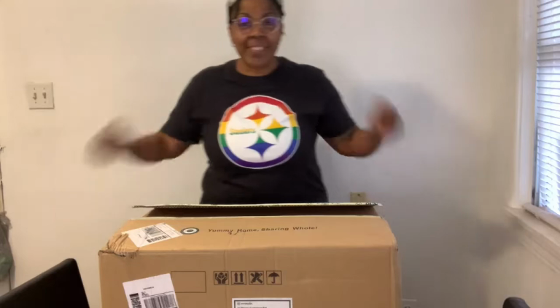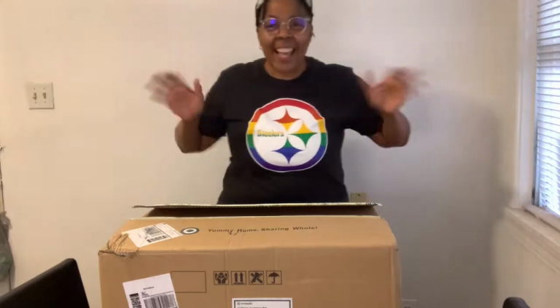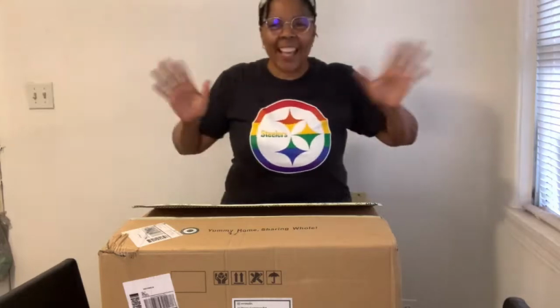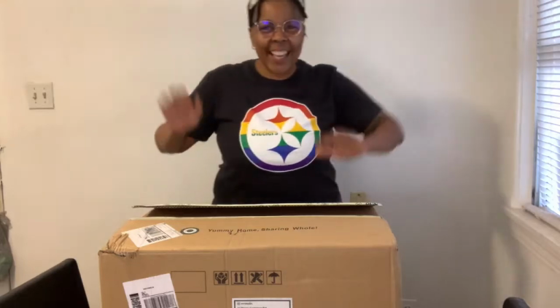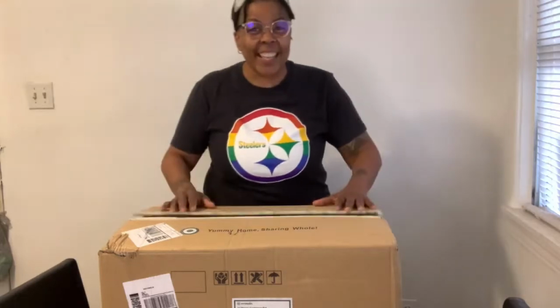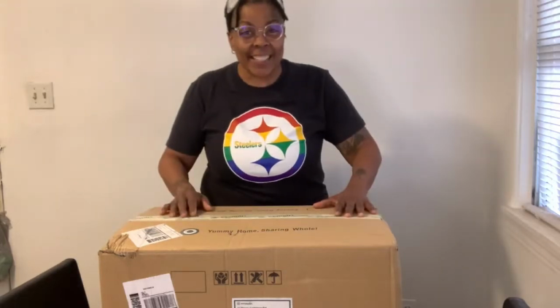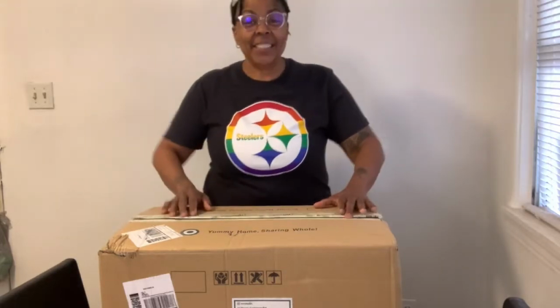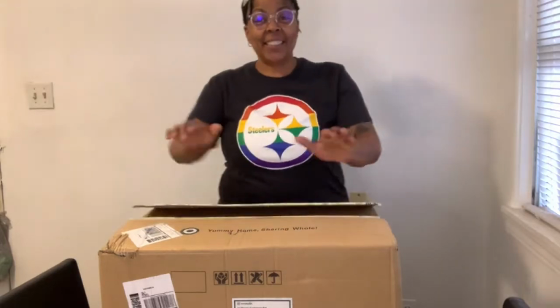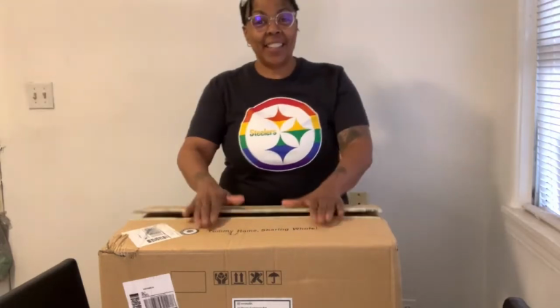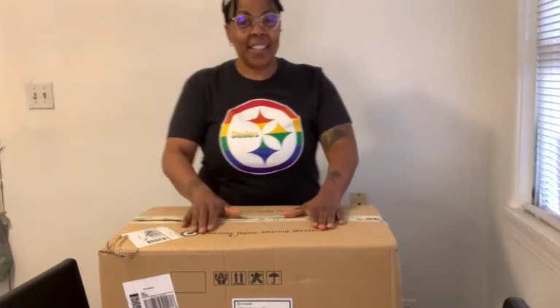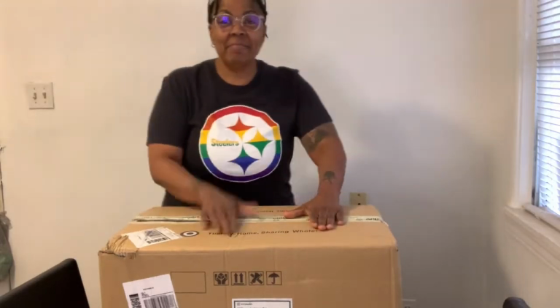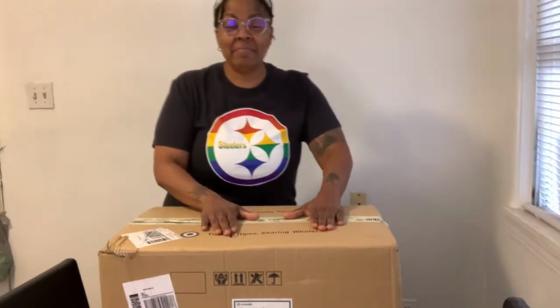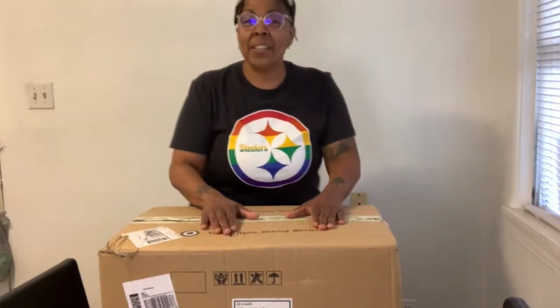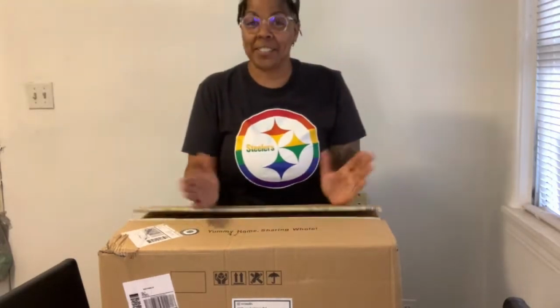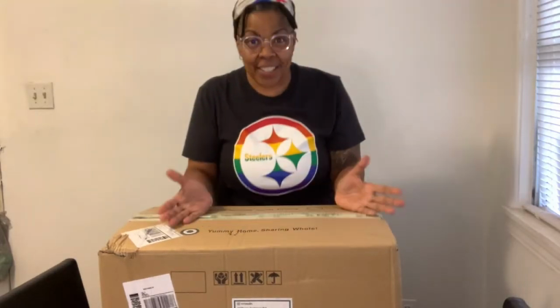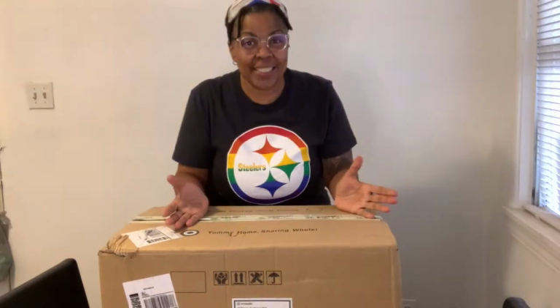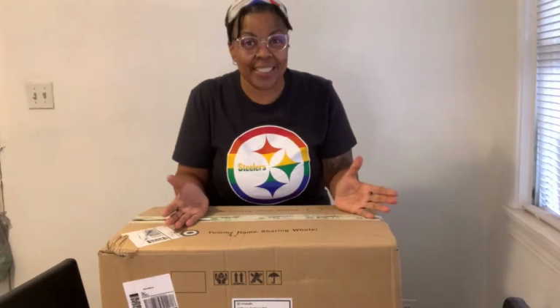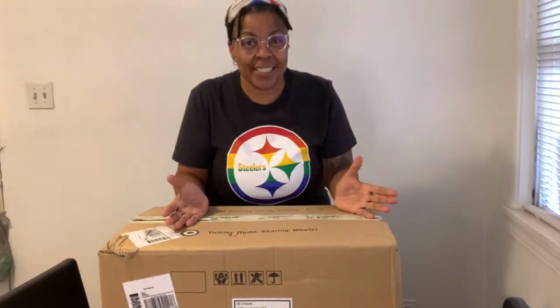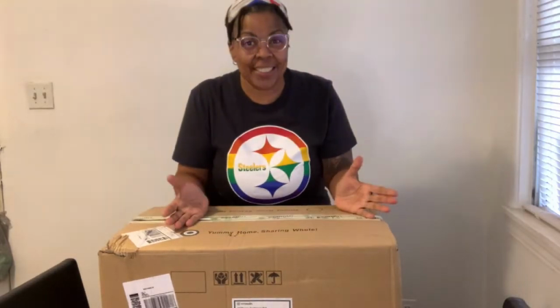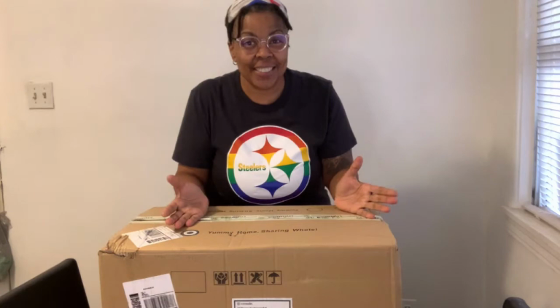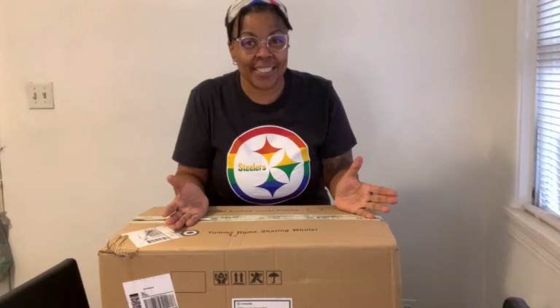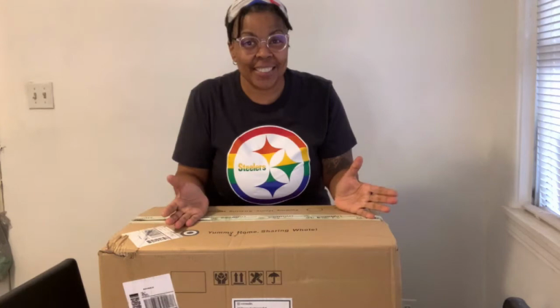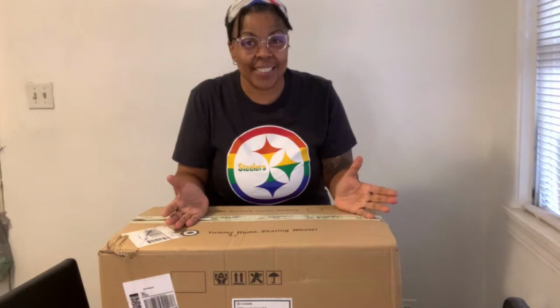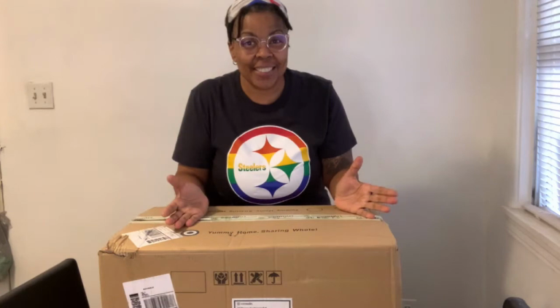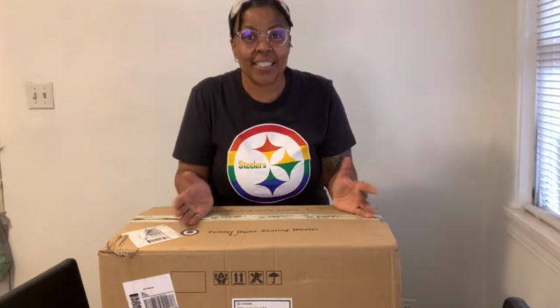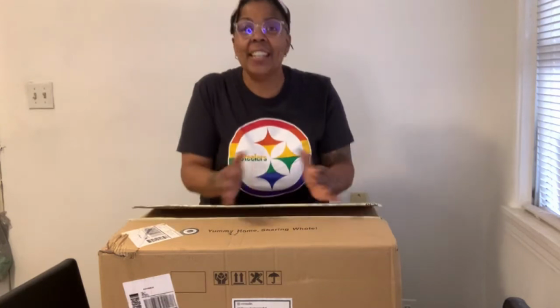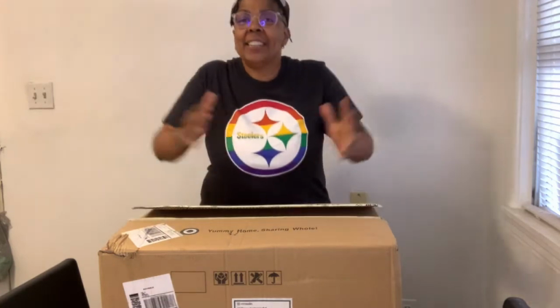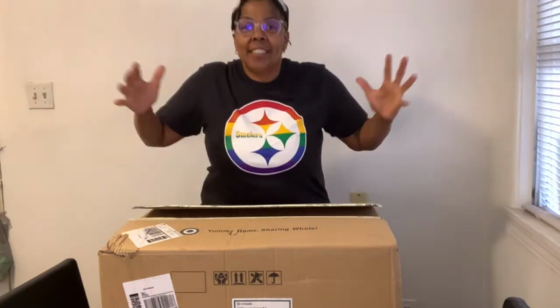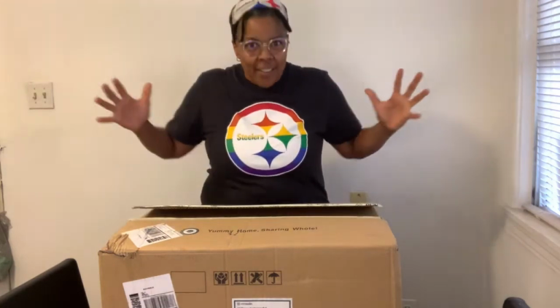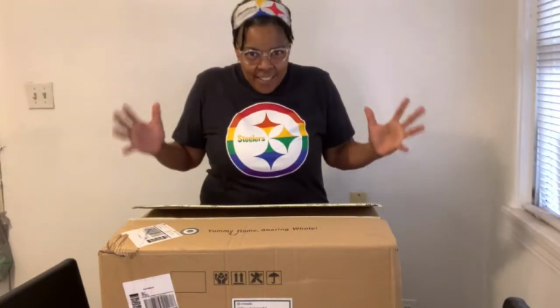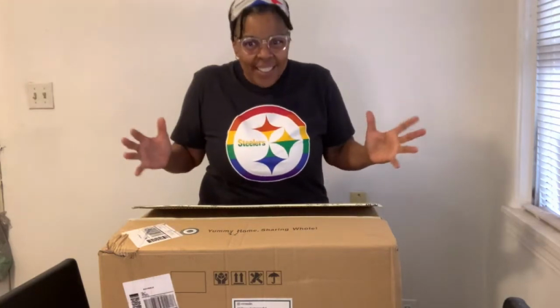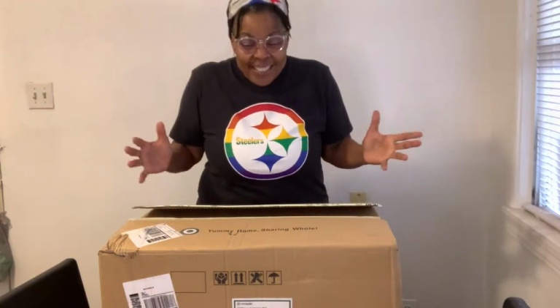Hello Amazon shoppers. I'm here today to unbox and review for you the EcoWin 22-piece non-stick cookware set. 22 pieces, that's a lot.